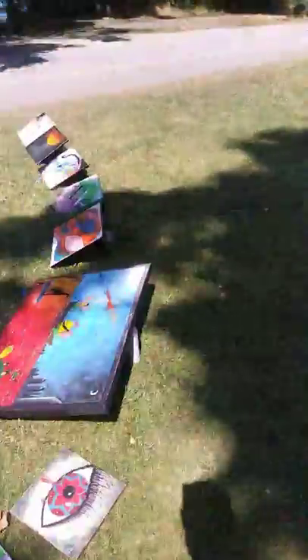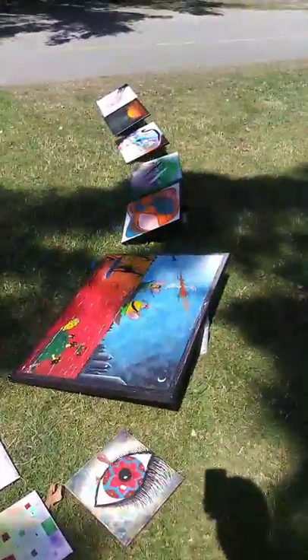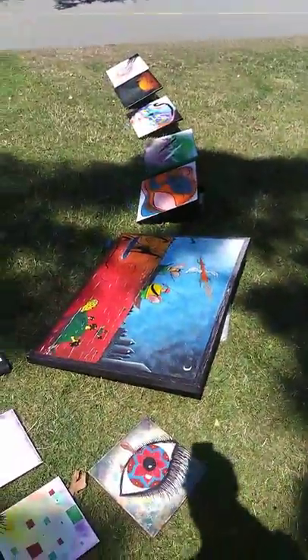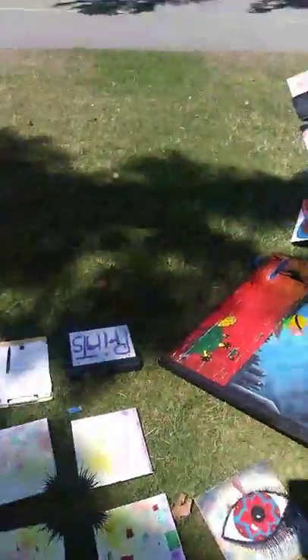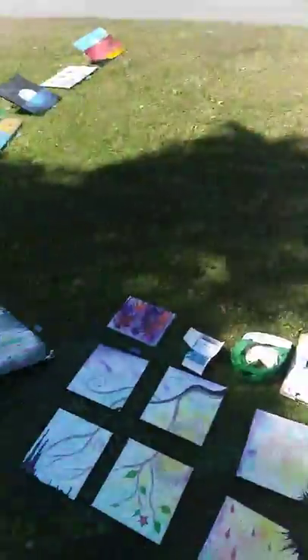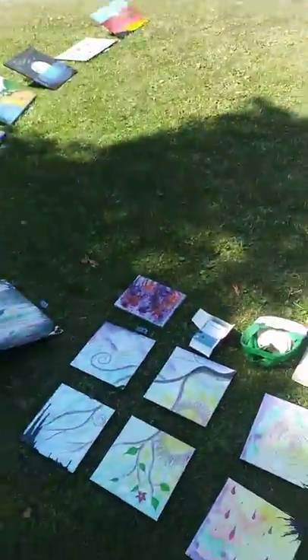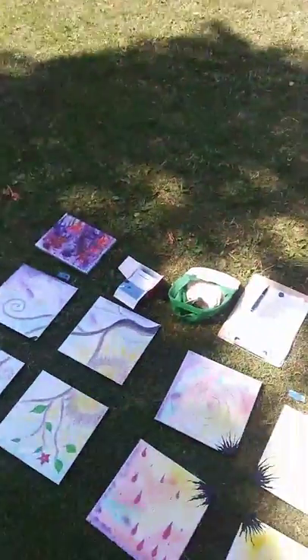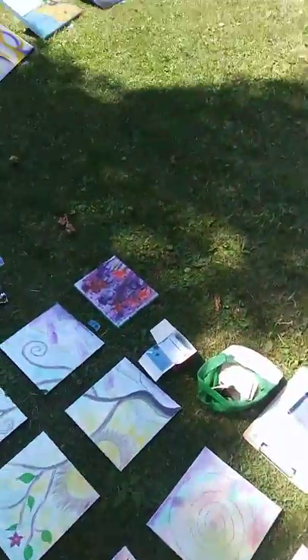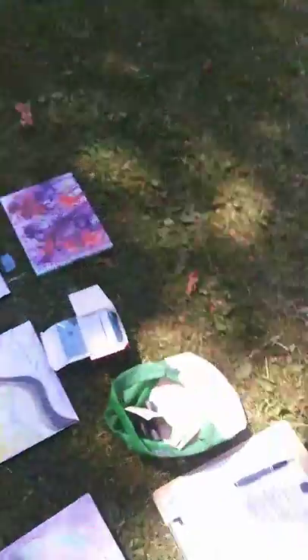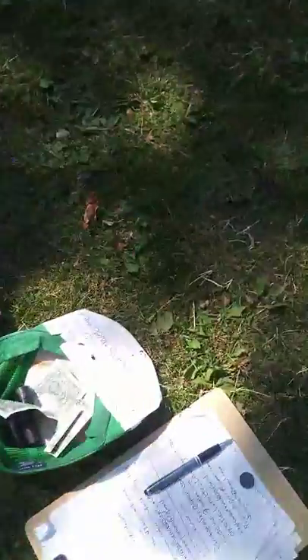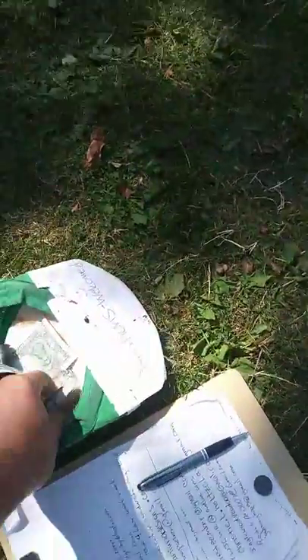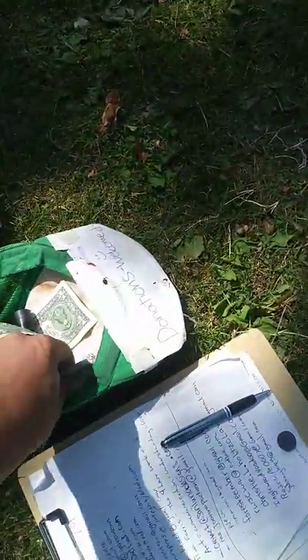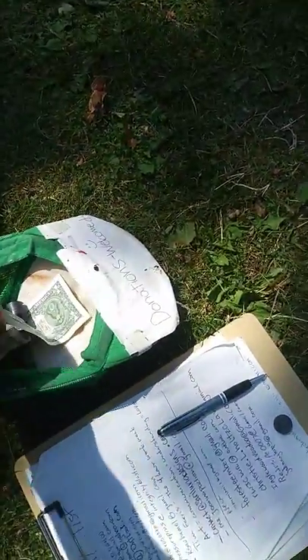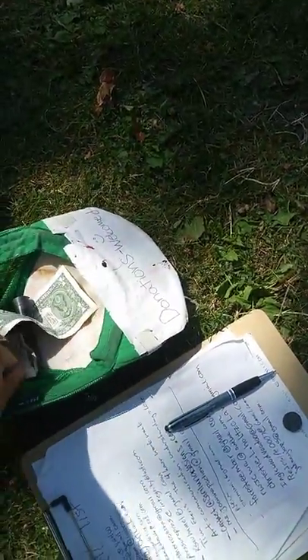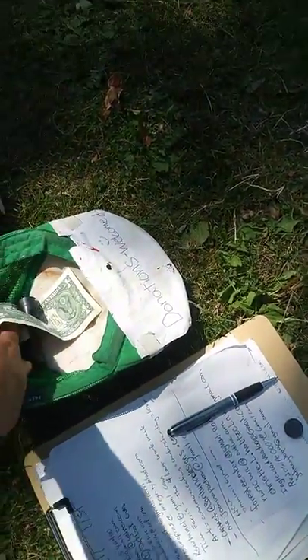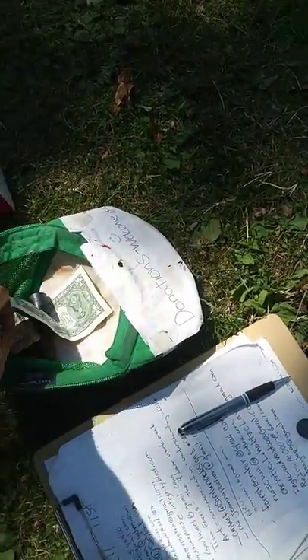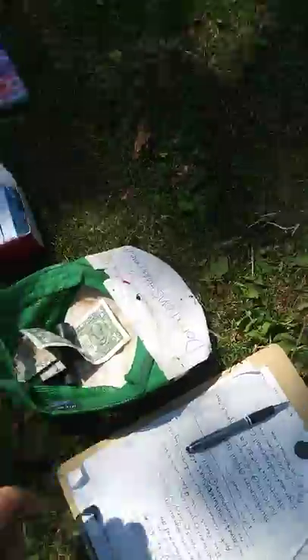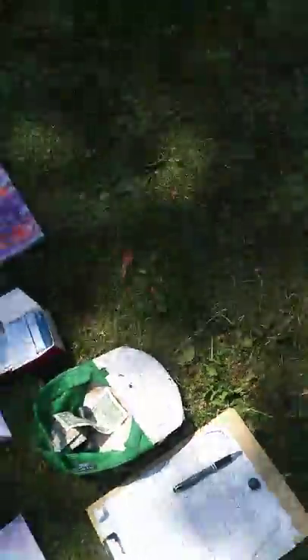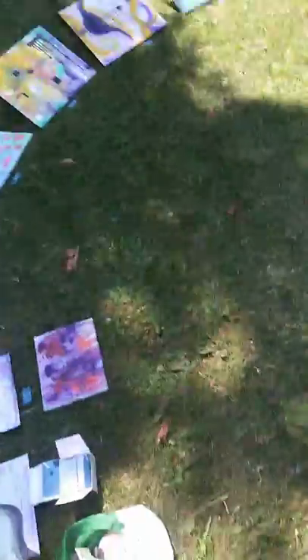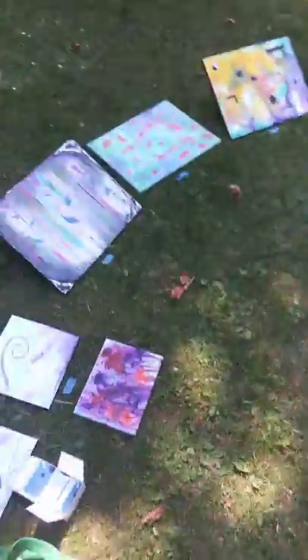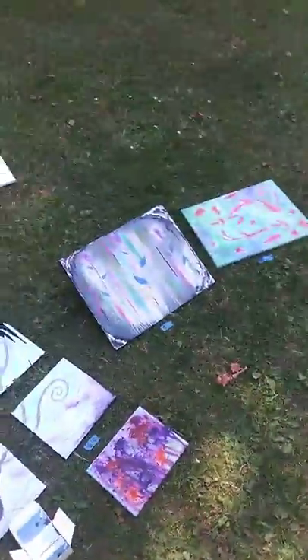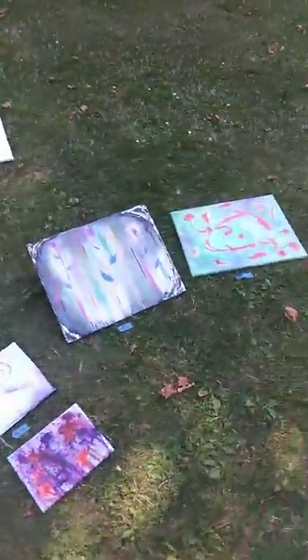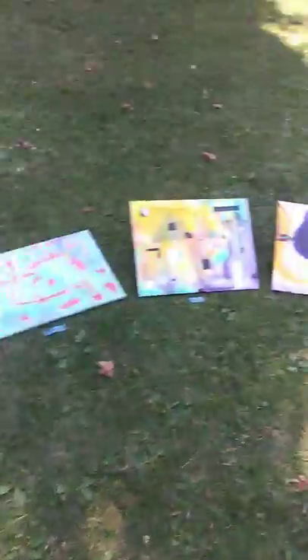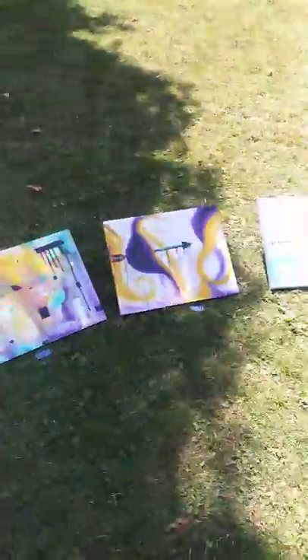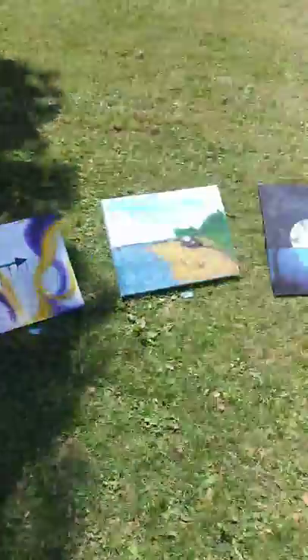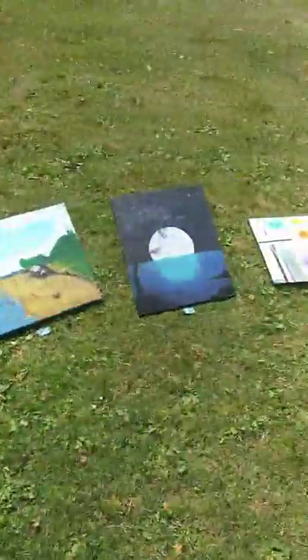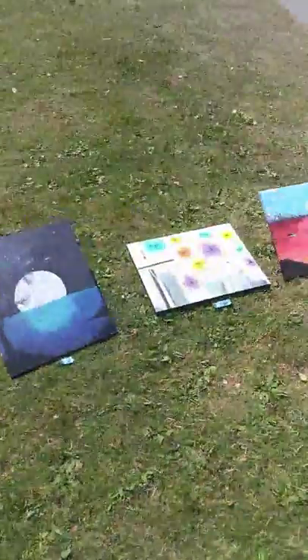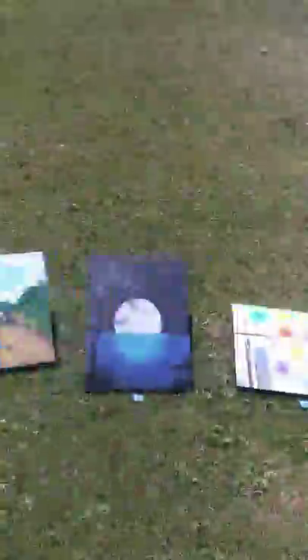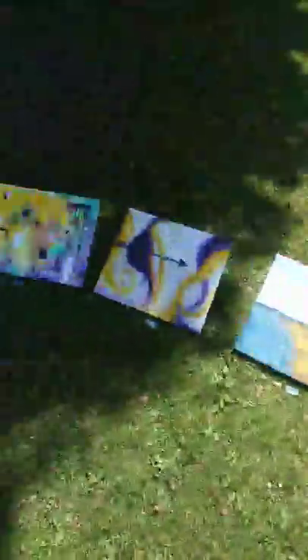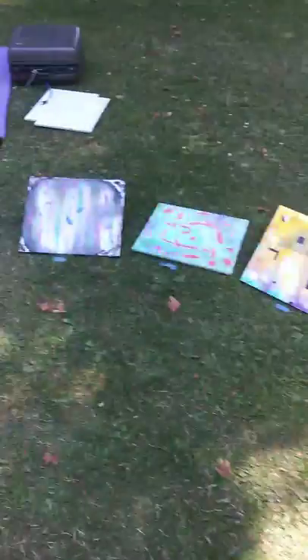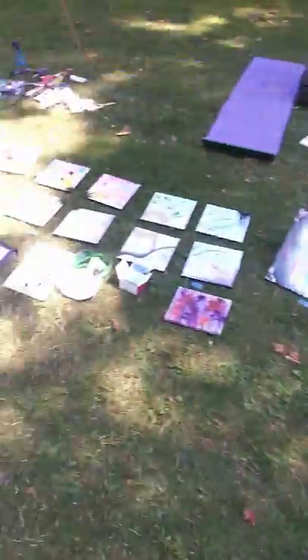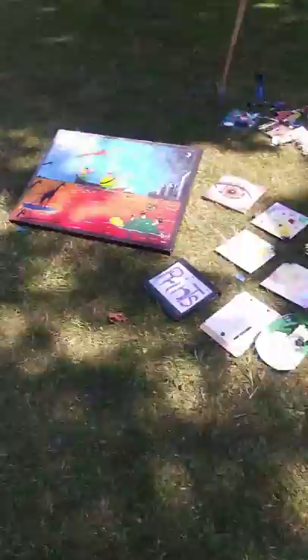We're out here sharing a bunch of art, getting a bunch of donations — I got a five in there, sweet! Thank you people. Let me show you guys real quick a few of these — this is what we're working with today.